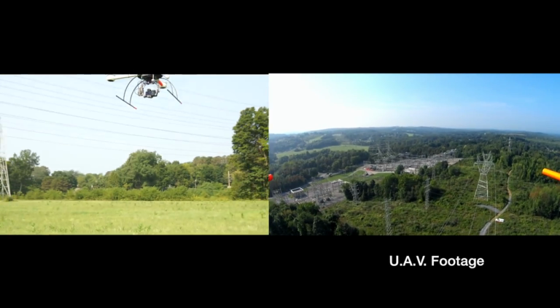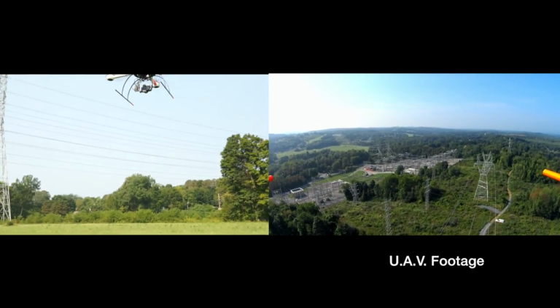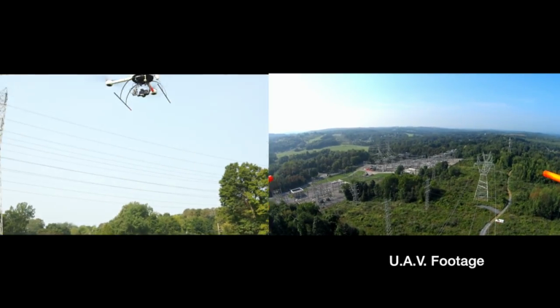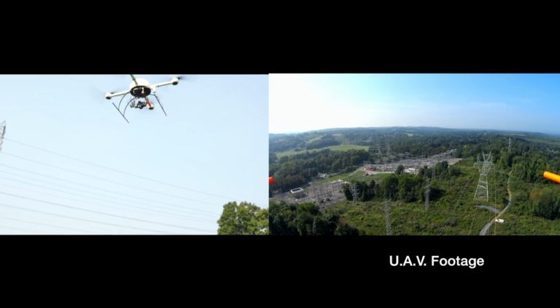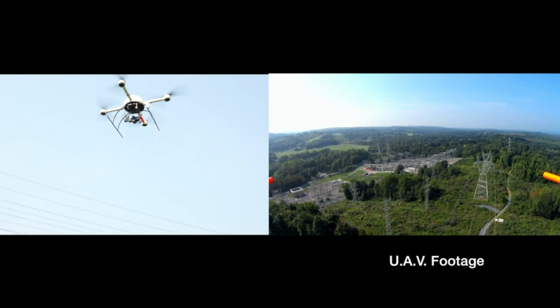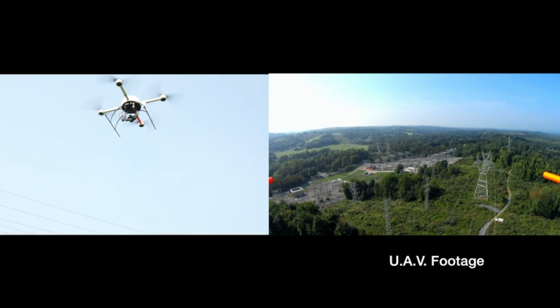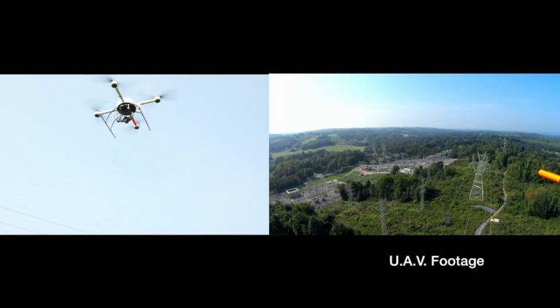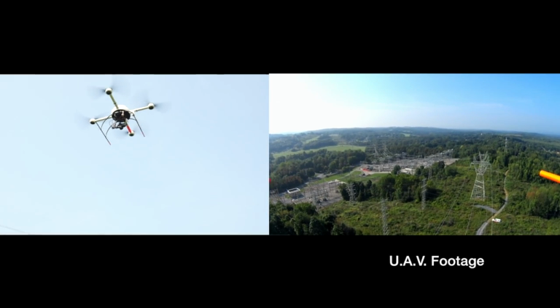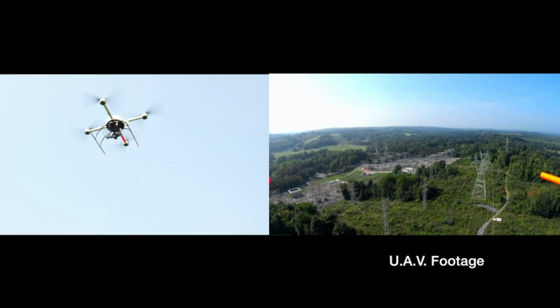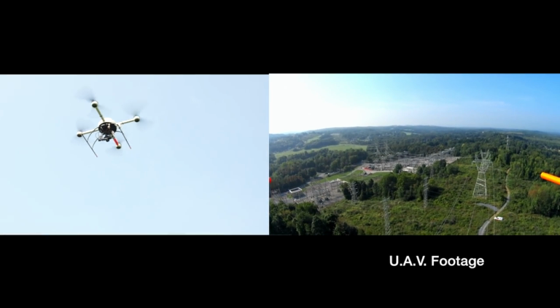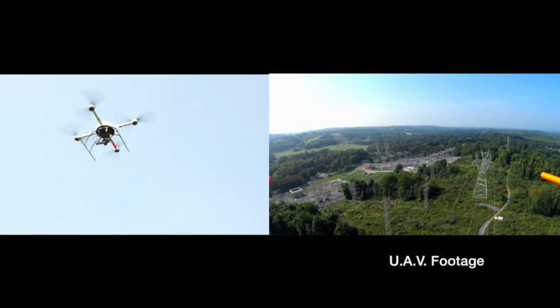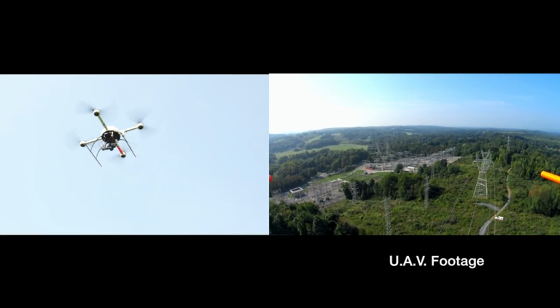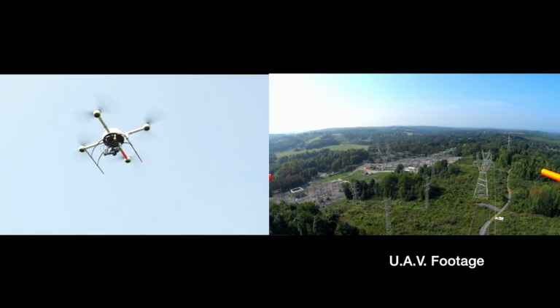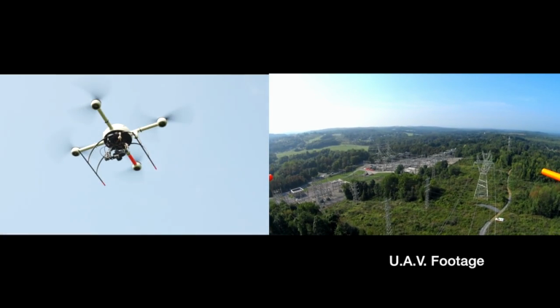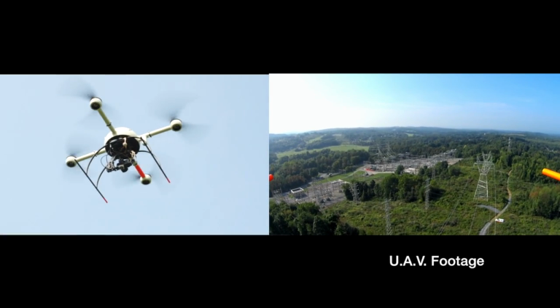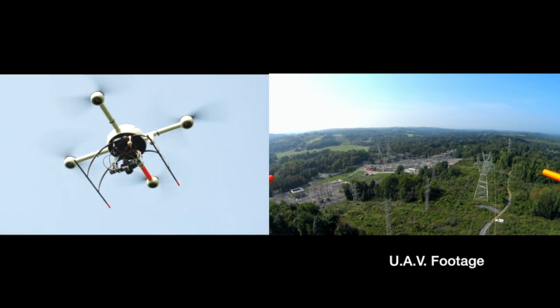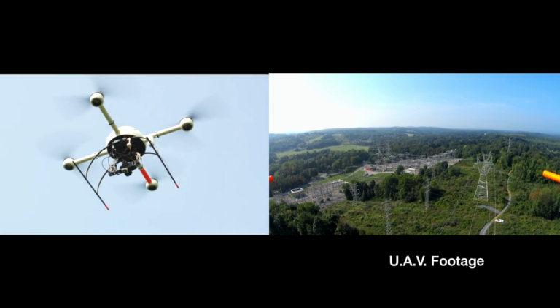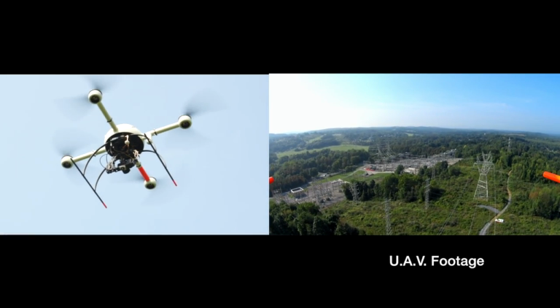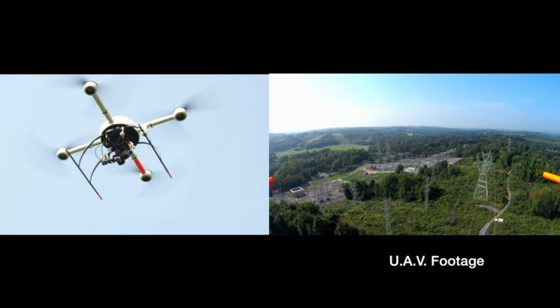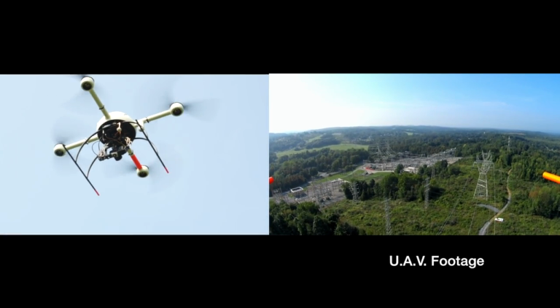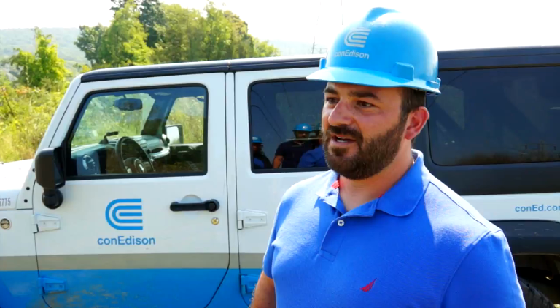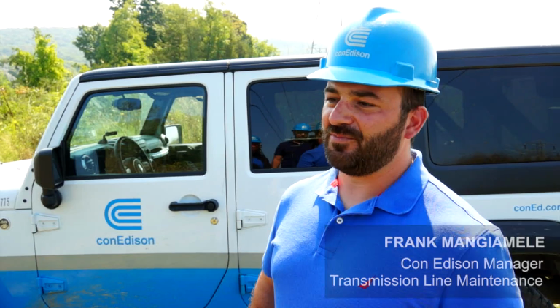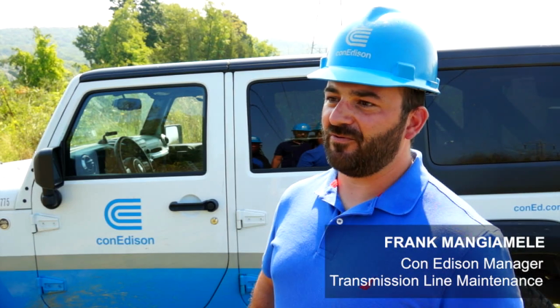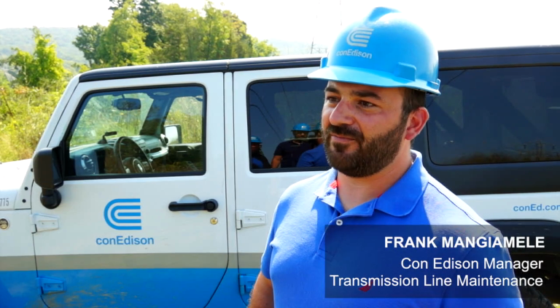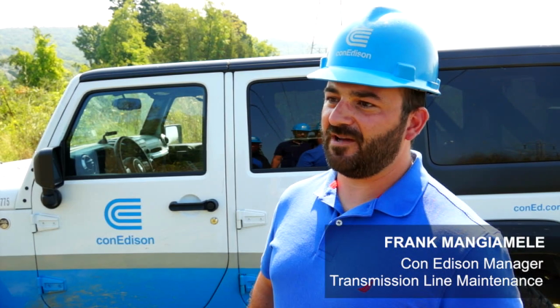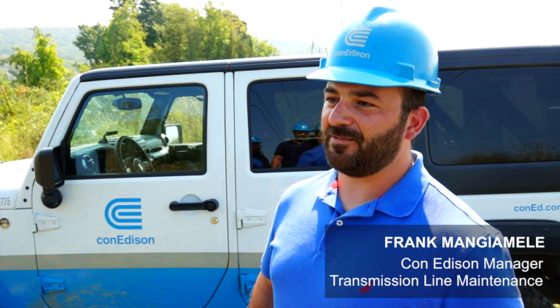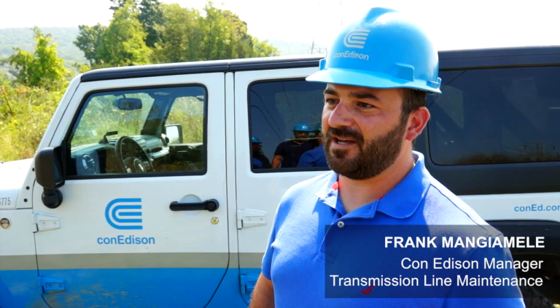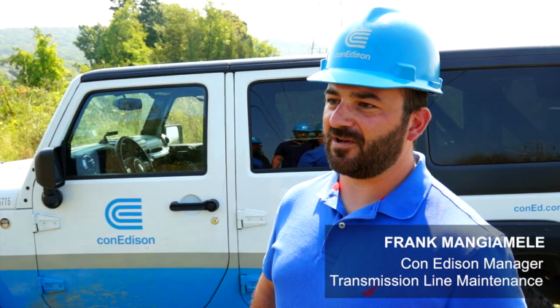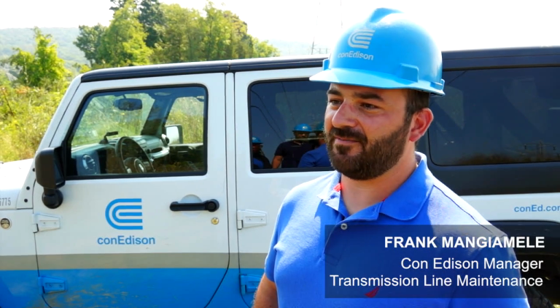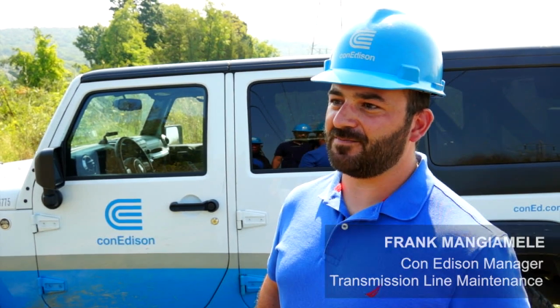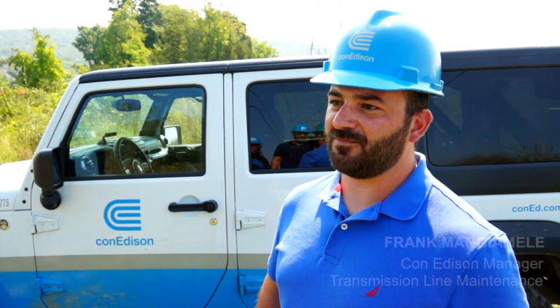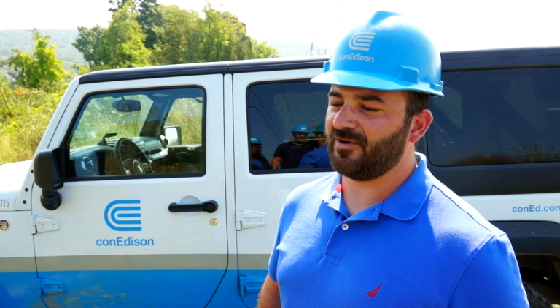Today we're using unmanned aerial devices, also referred to as UAVs or drones, to perform and replicate our climbing inspection program.